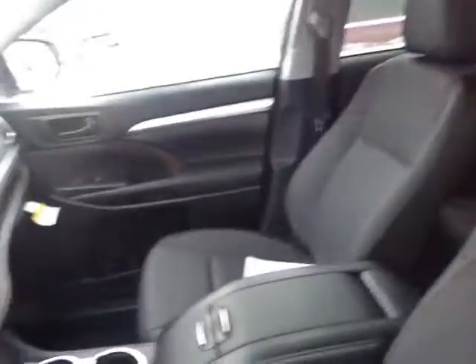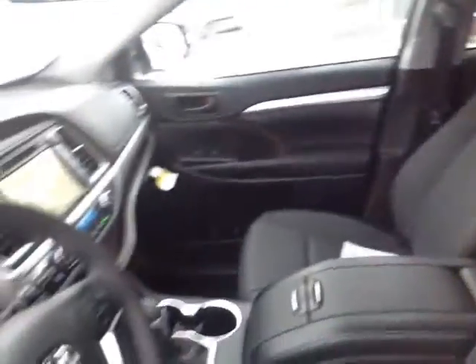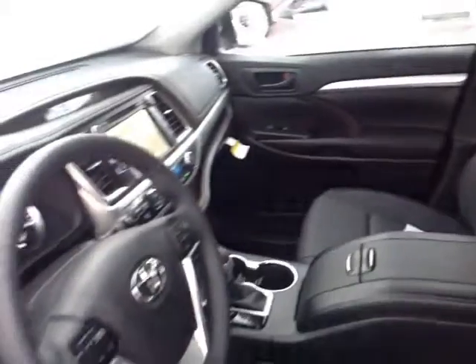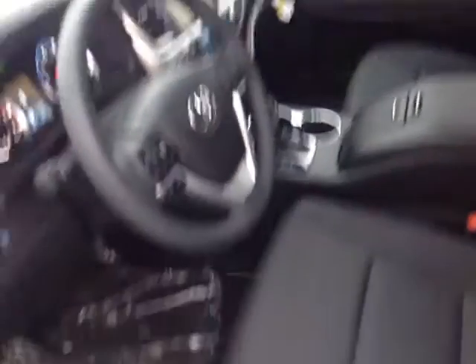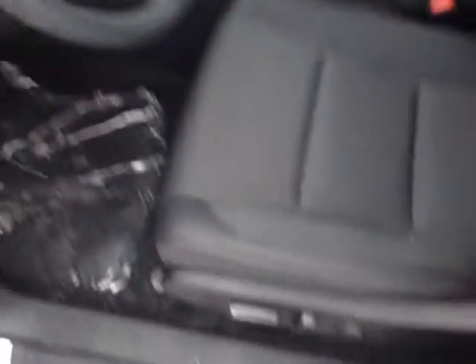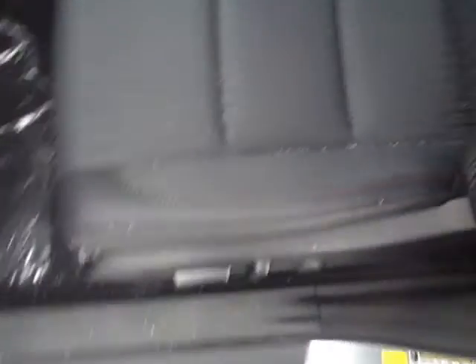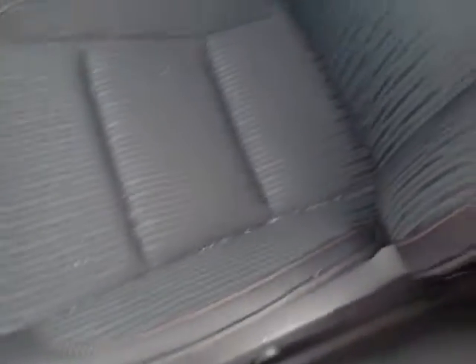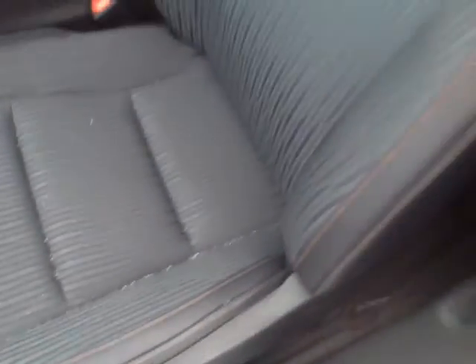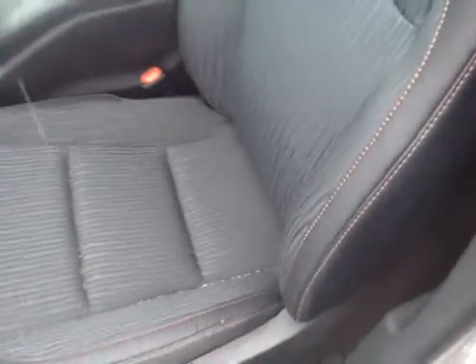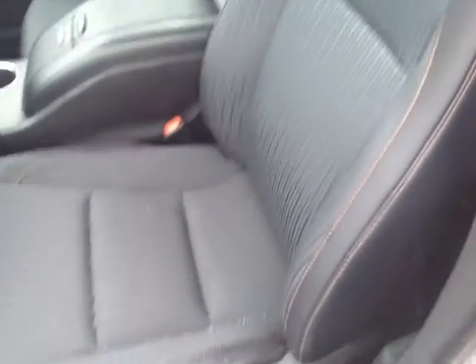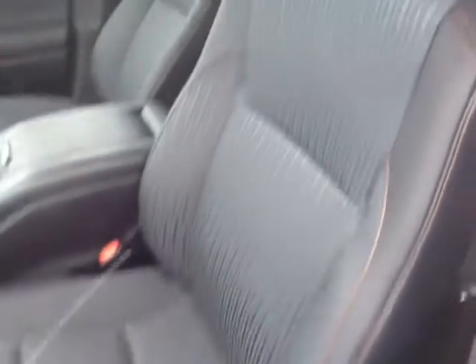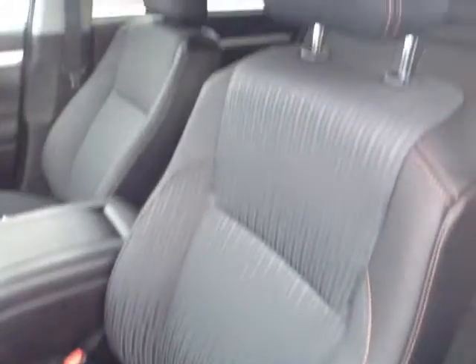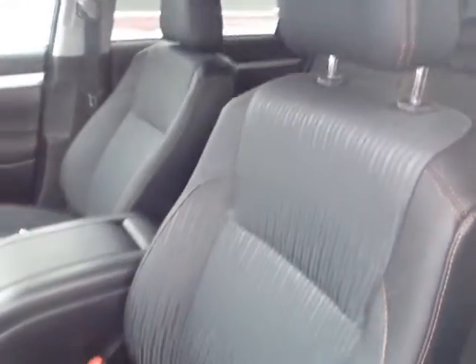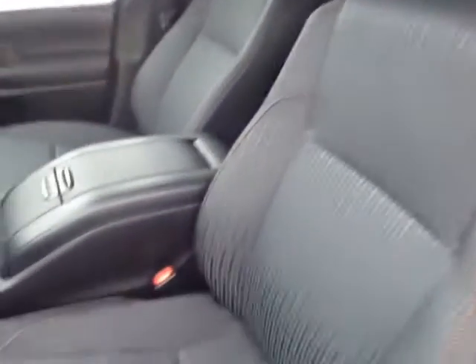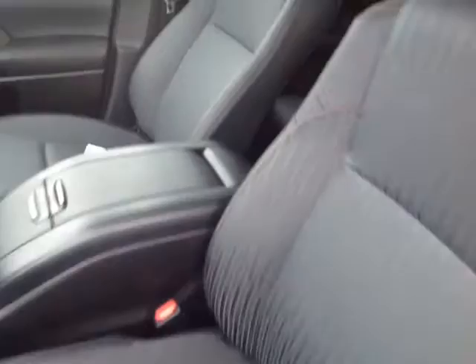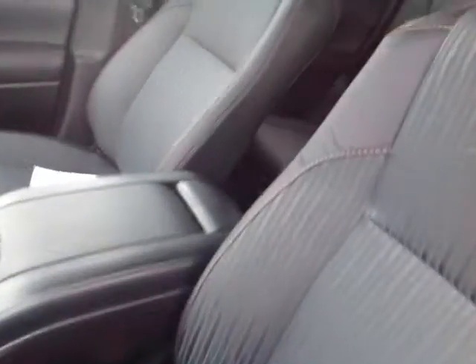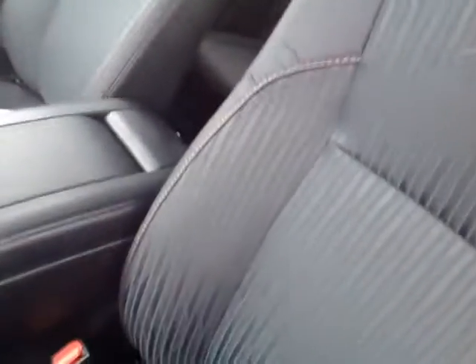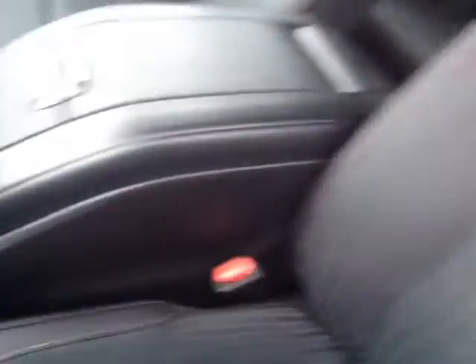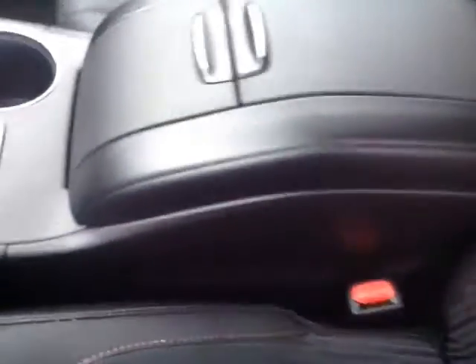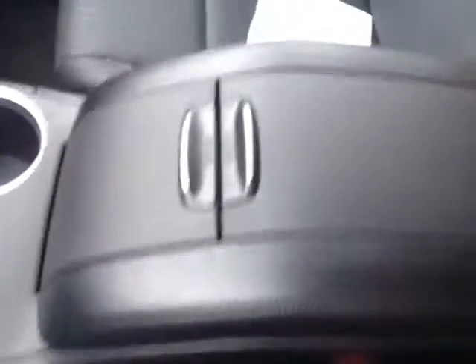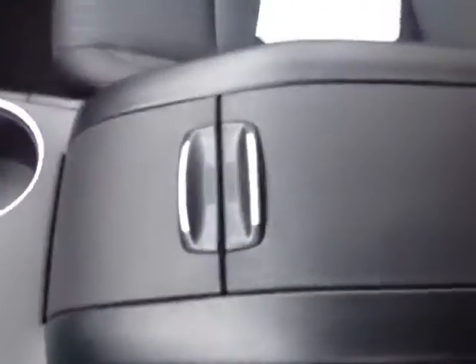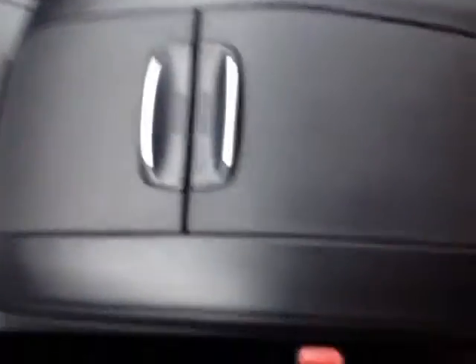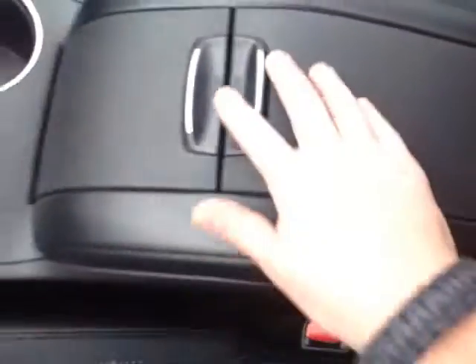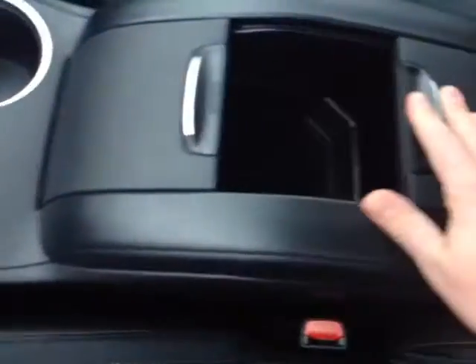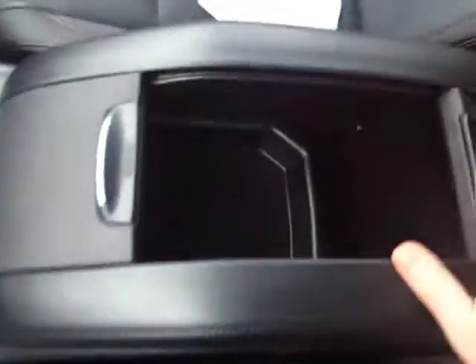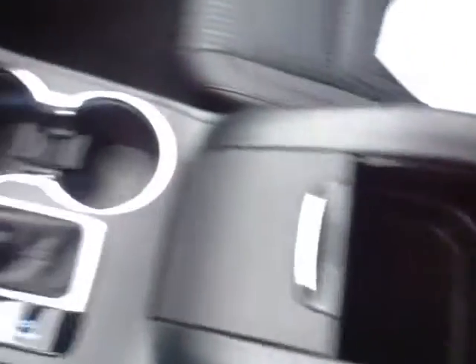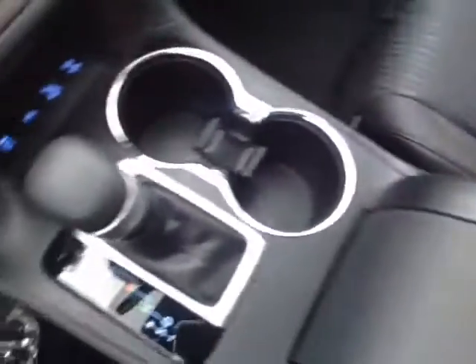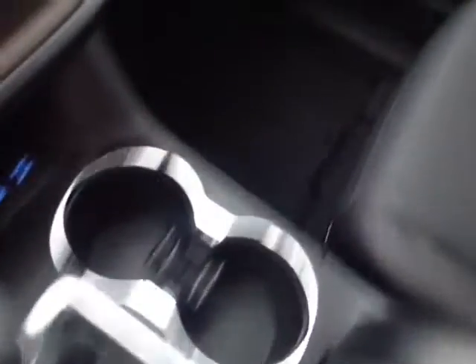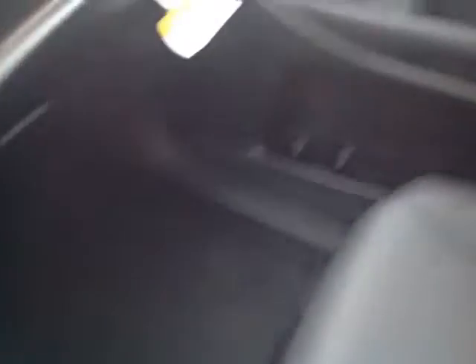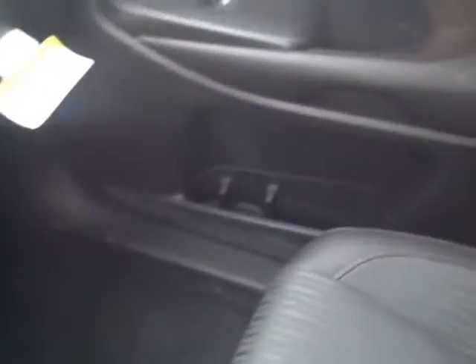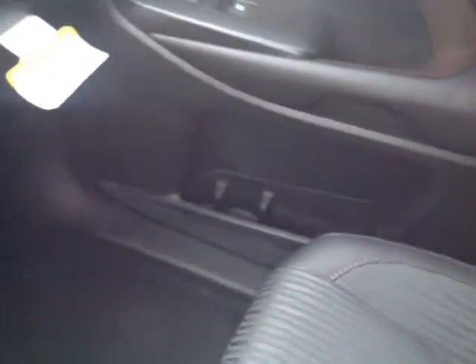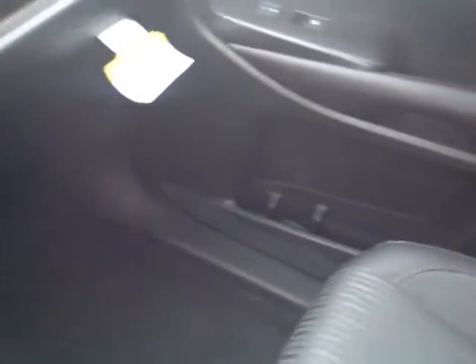On the inside, no shortage of space, versatility, and creature comfort, starting with this powered Softex and cloth trim driver's seat with those nice stitching accents. As you make your way into the cabin, you'll find plenty of storage compartments, cup holders, and bottle holders in the door pockets.